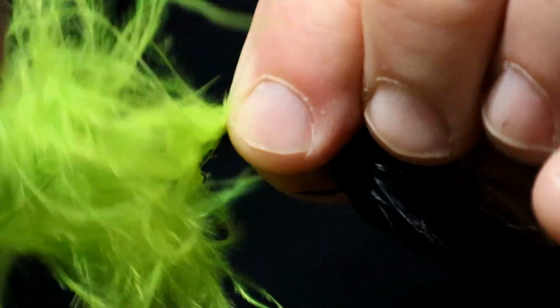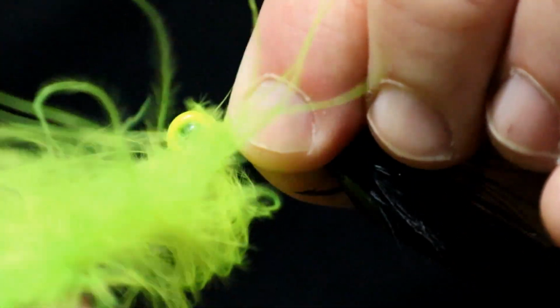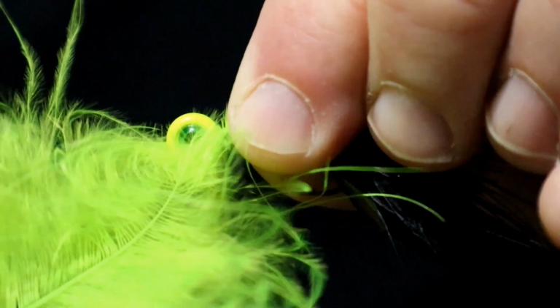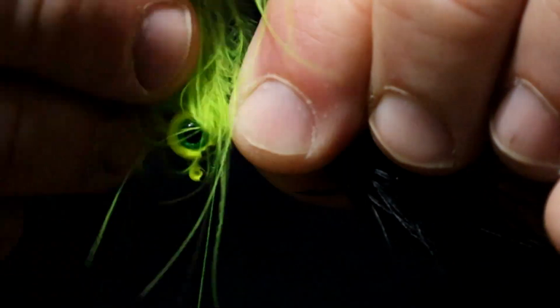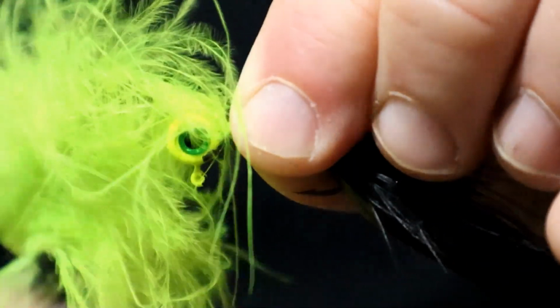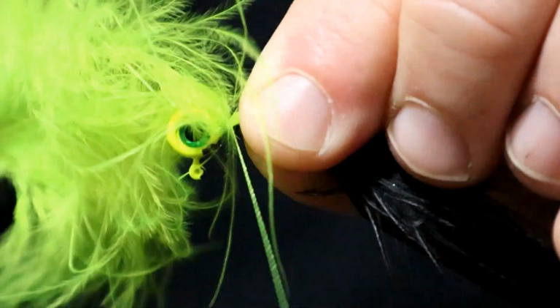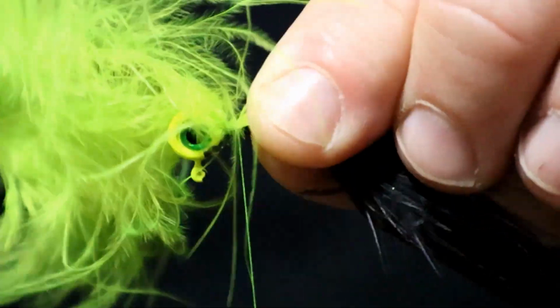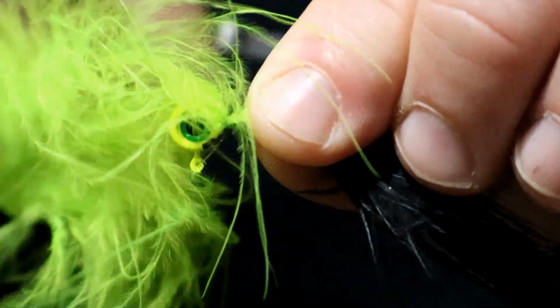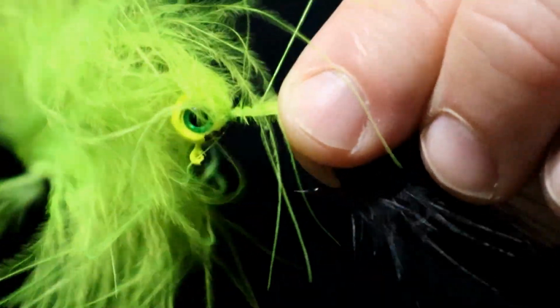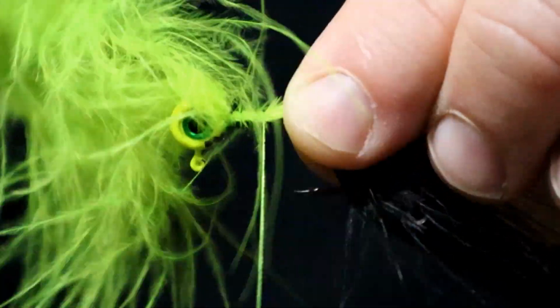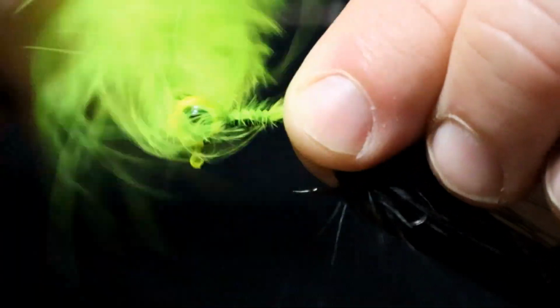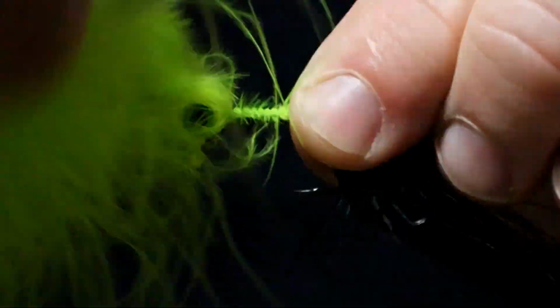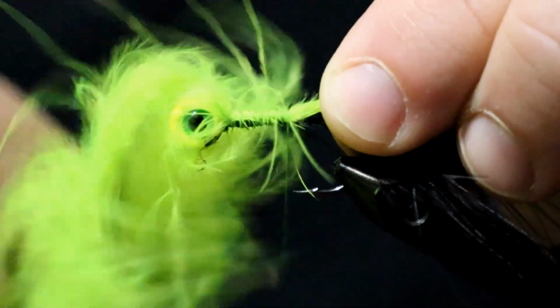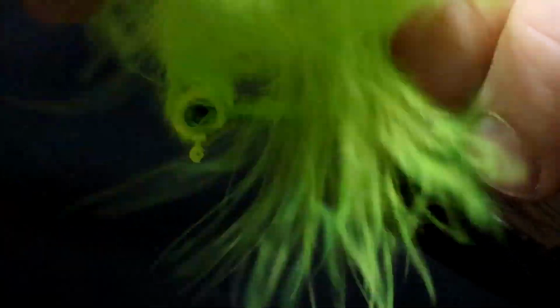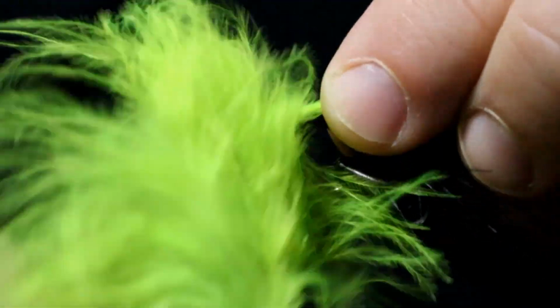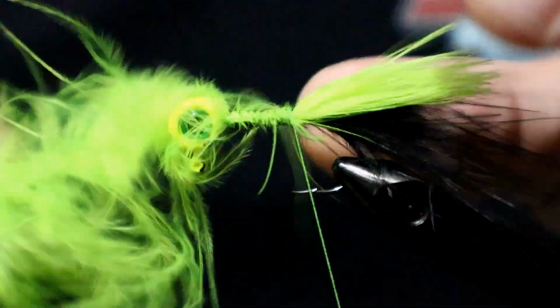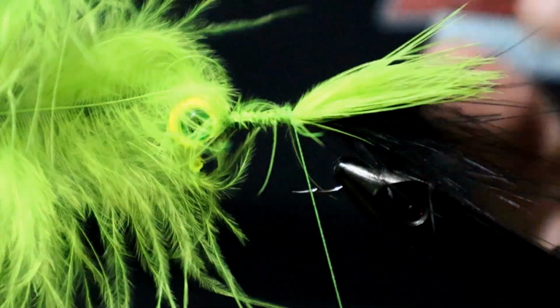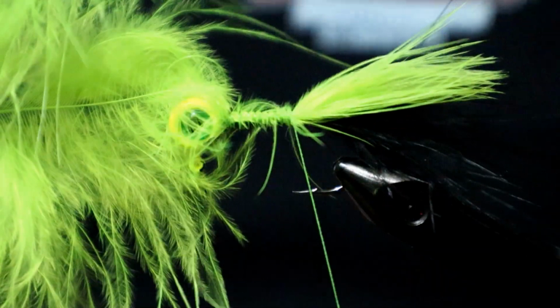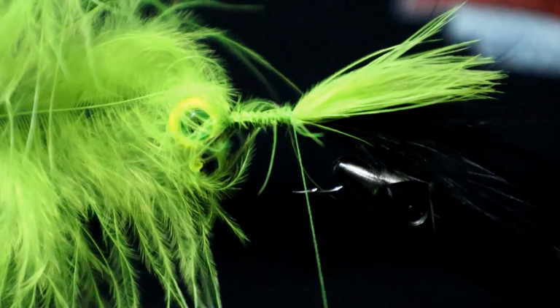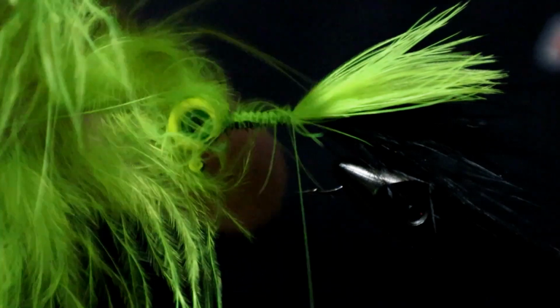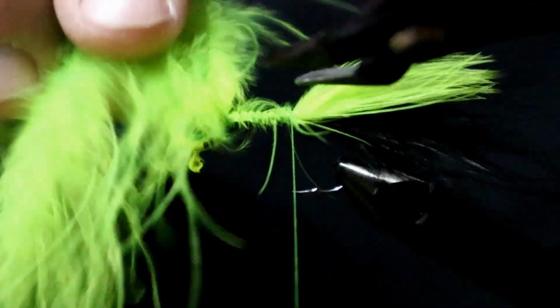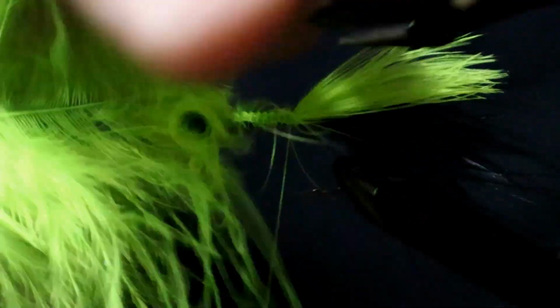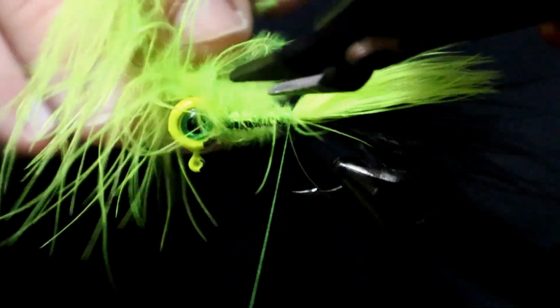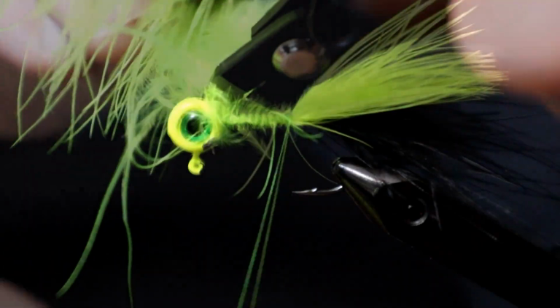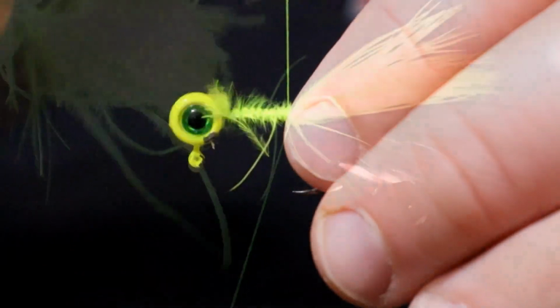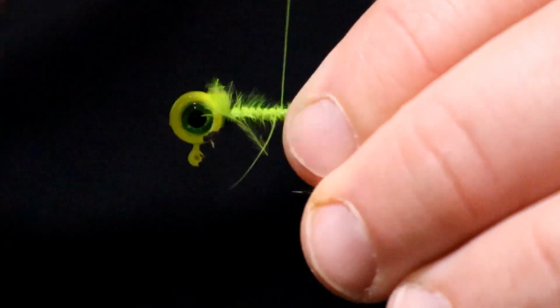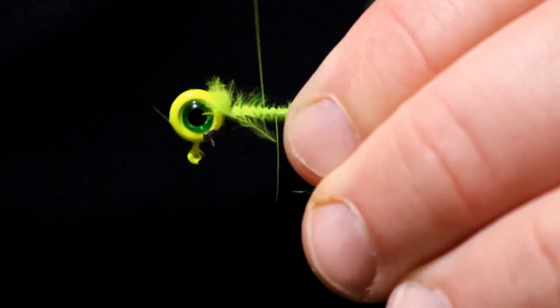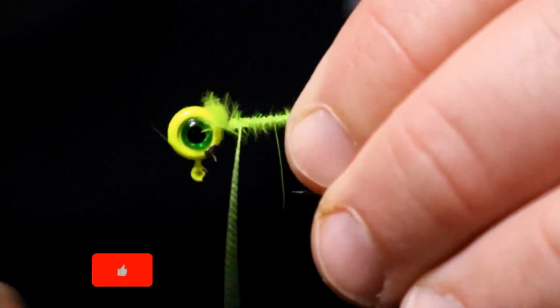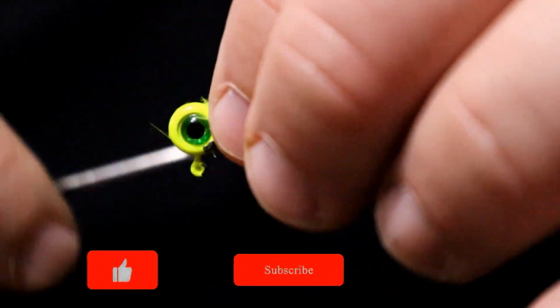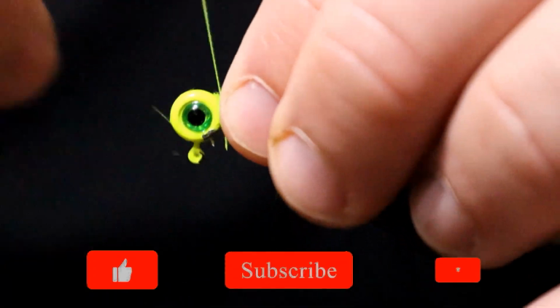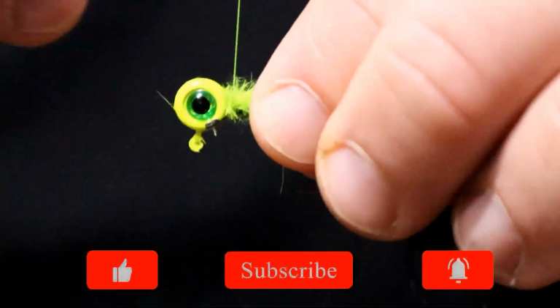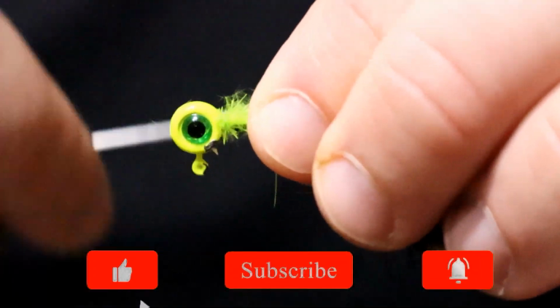The second layer is going to be a bright chartreuse marabou feather. Once again we'll lay that in, tie it down, trim off the excess feather, and just tame the loose fibers.